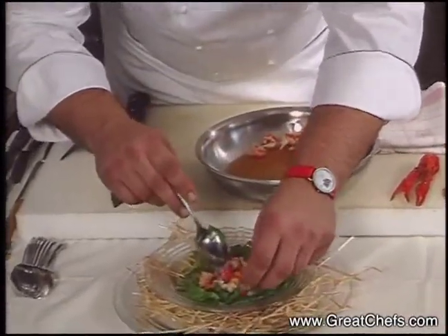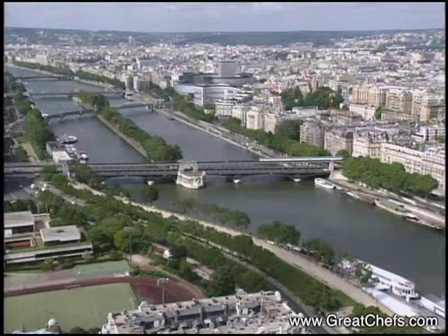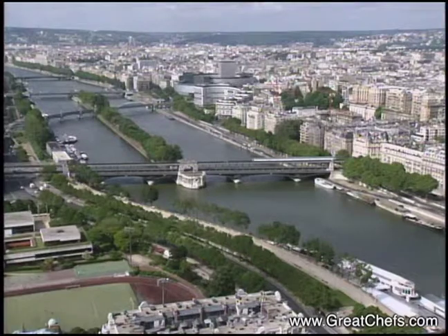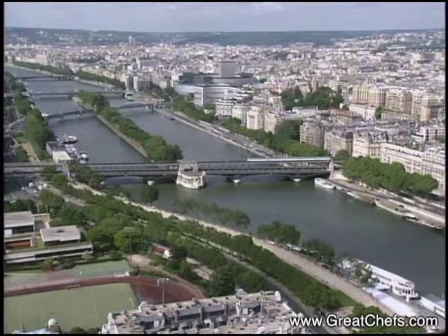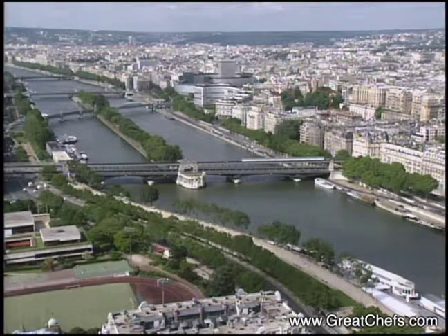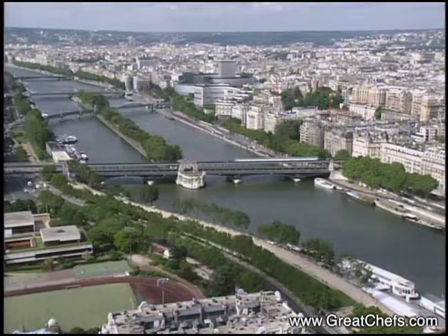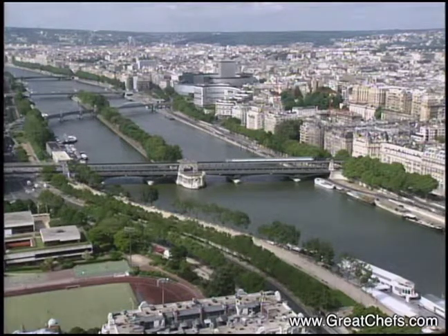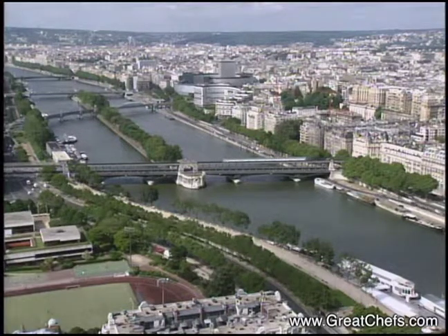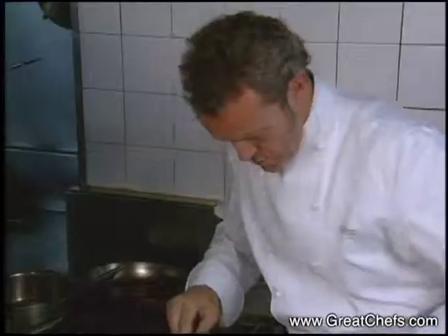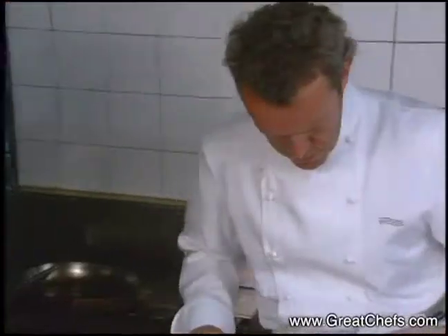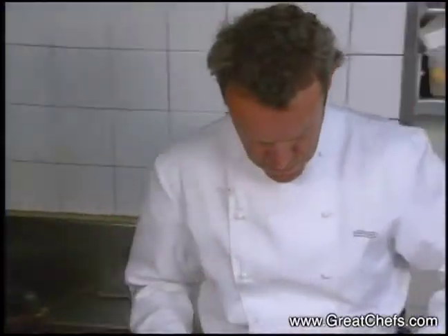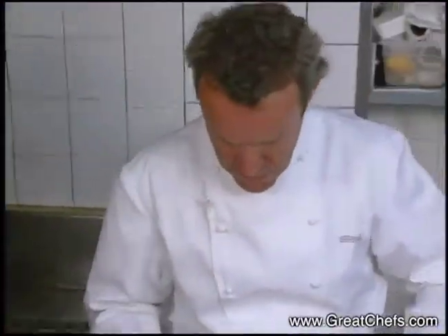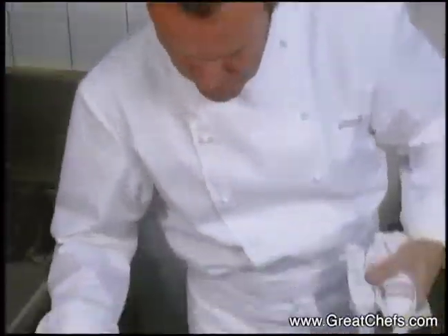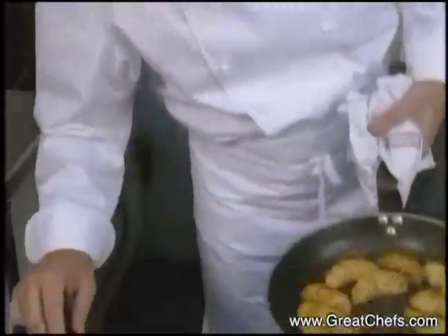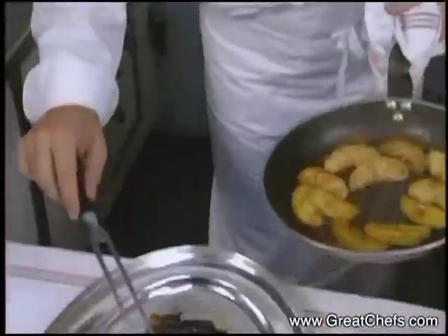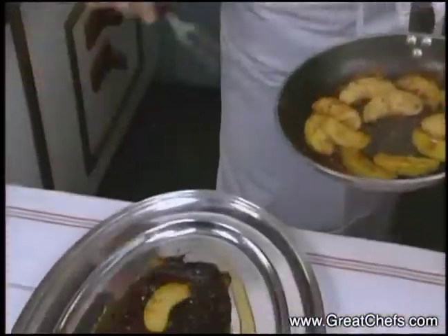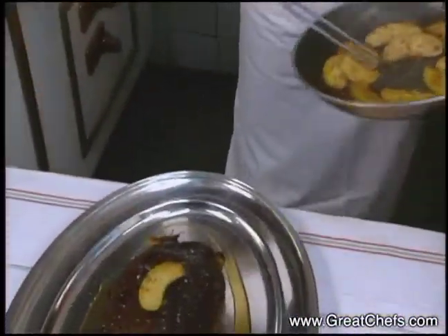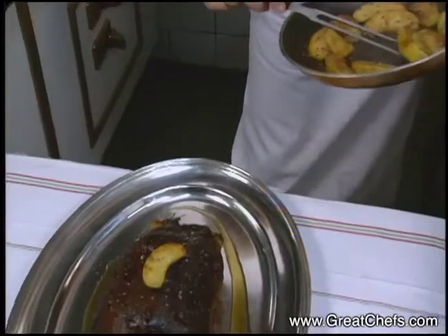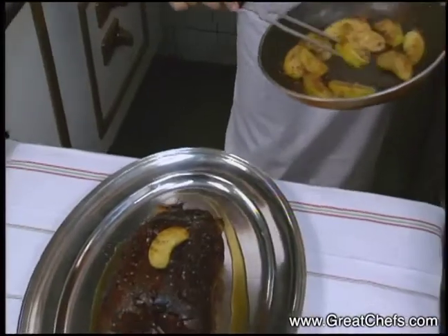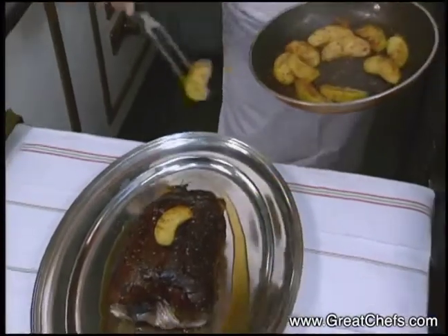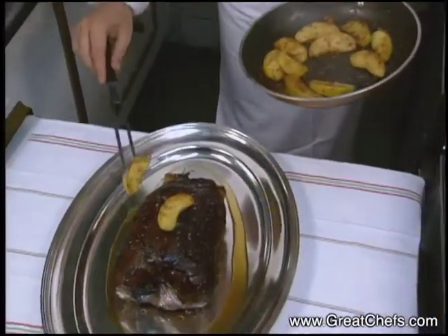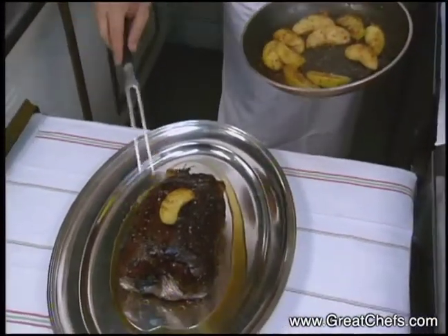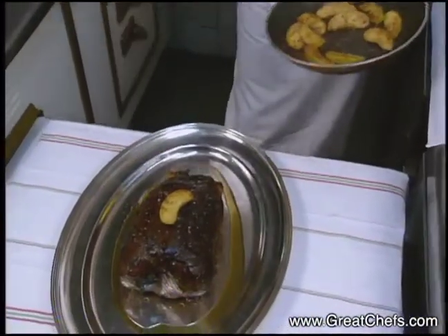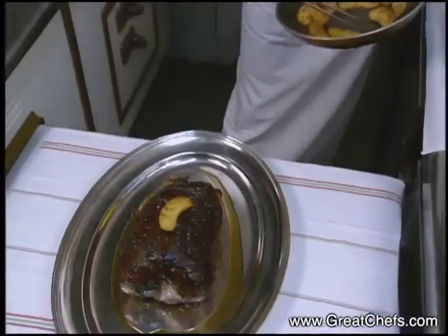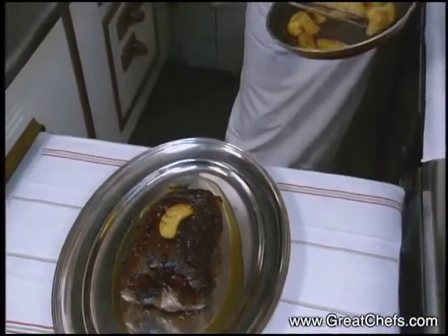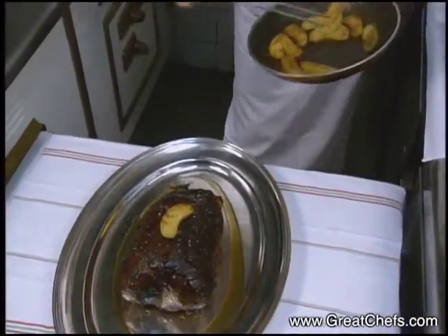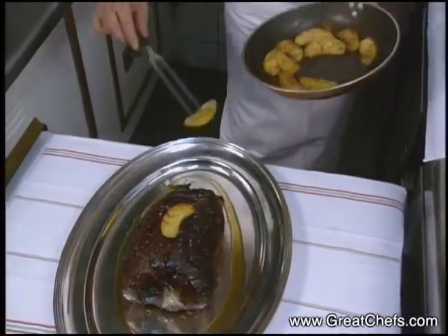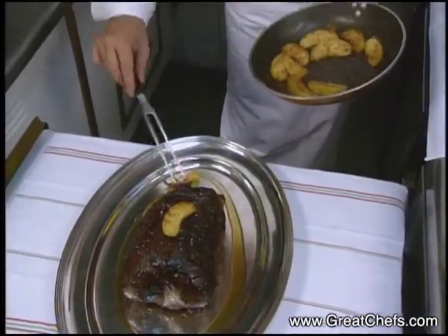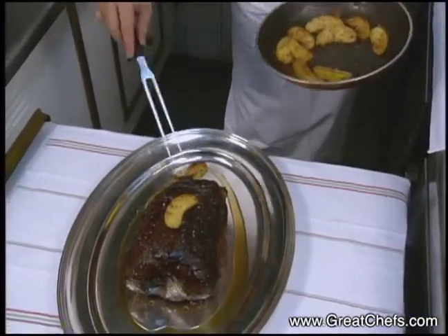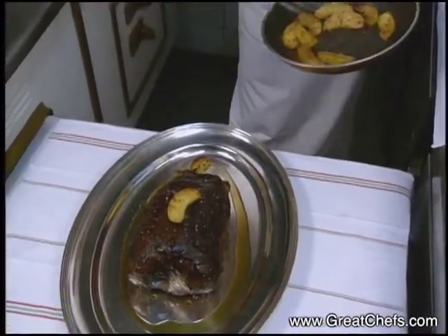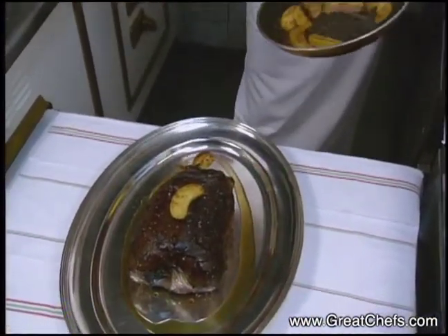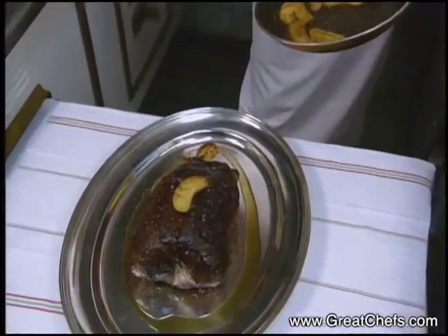Then the main course is served in Paris. Alain Passard presents what he calls Swamp Duck, featuring some typically oriental ingredients like sesame oil and miso paste.